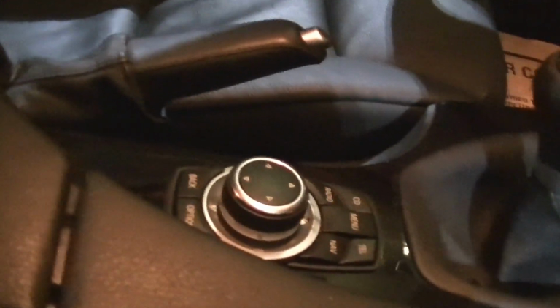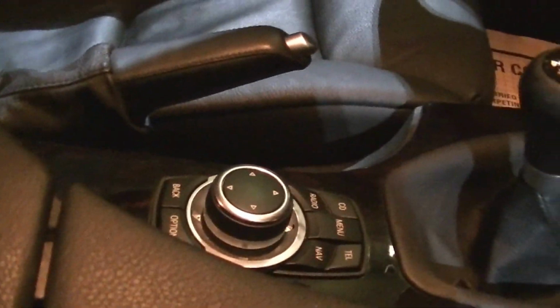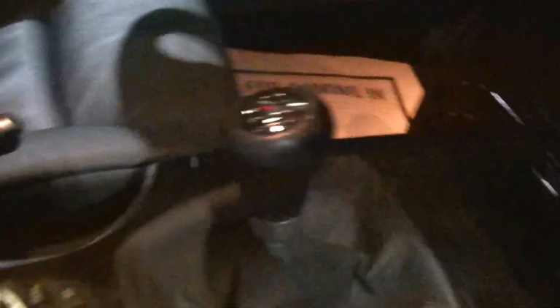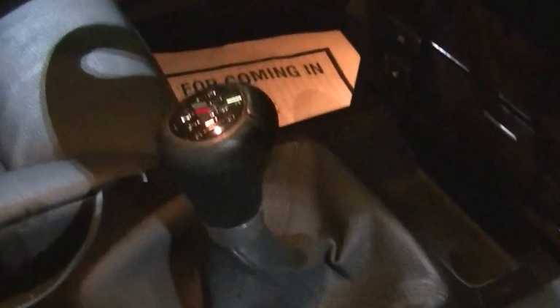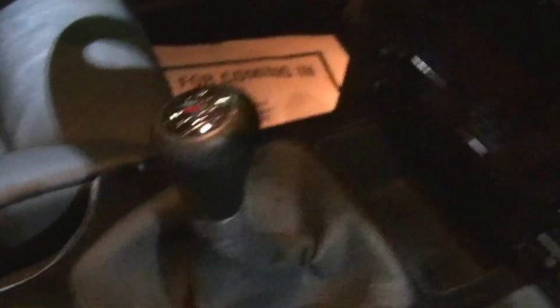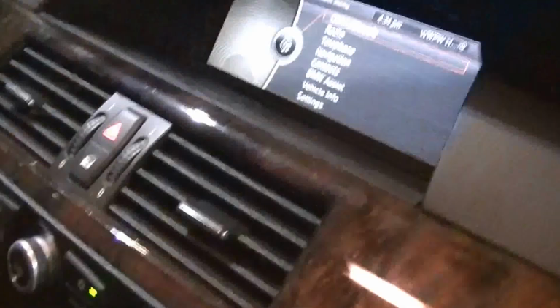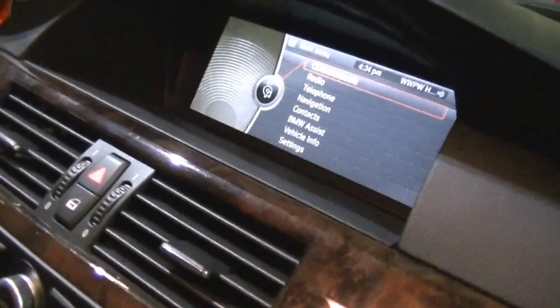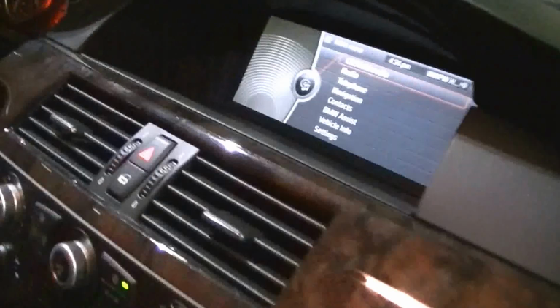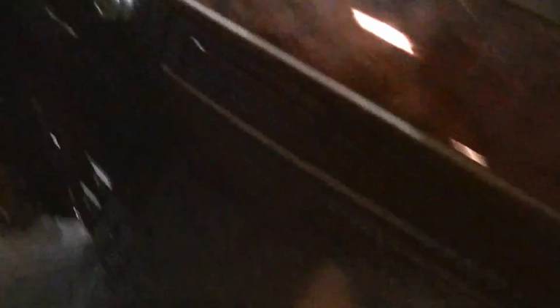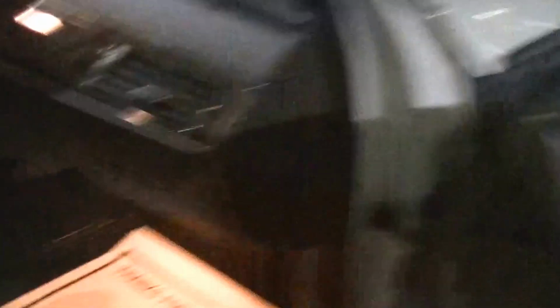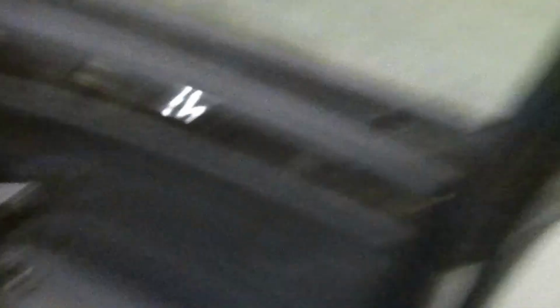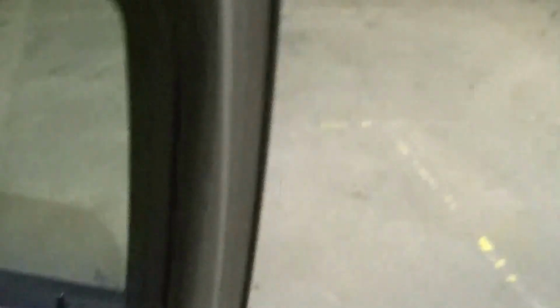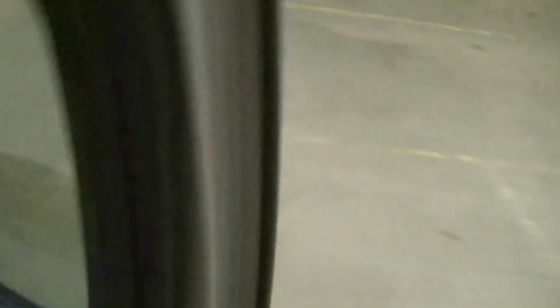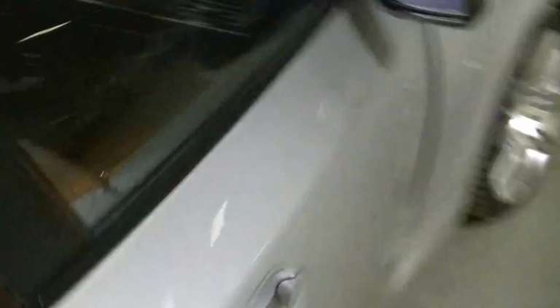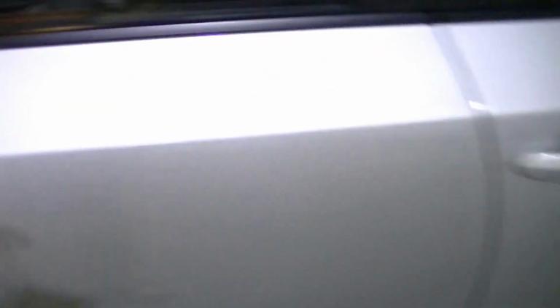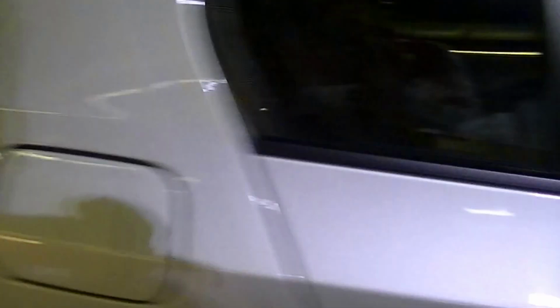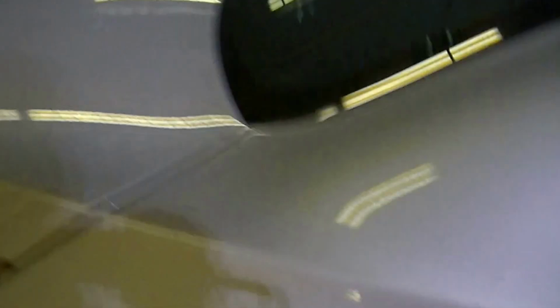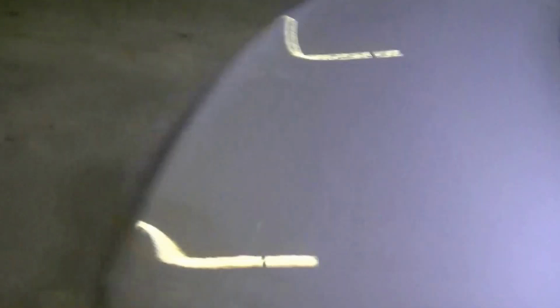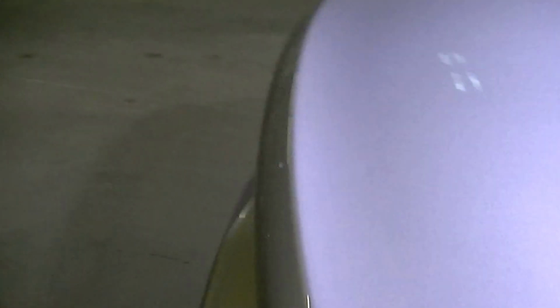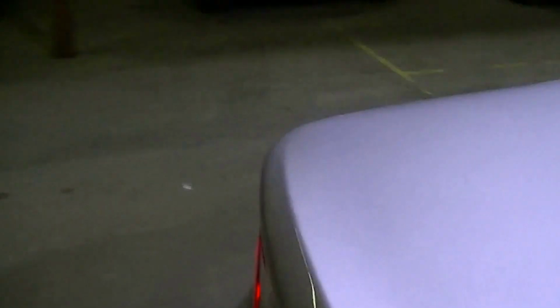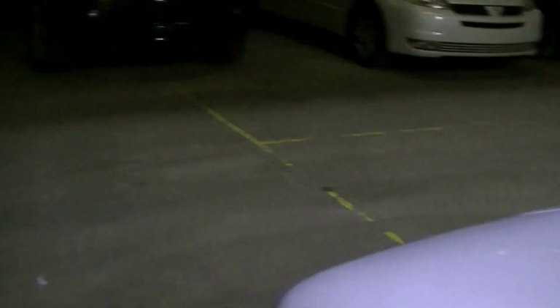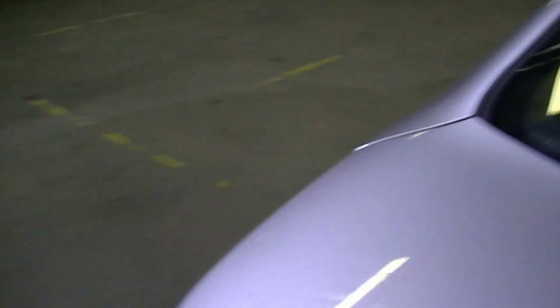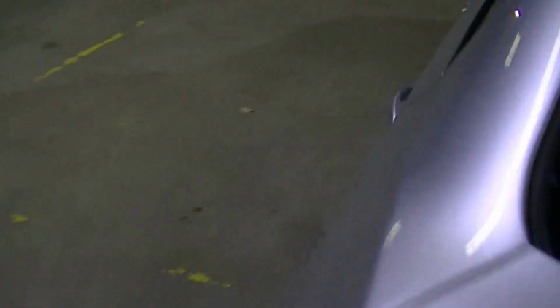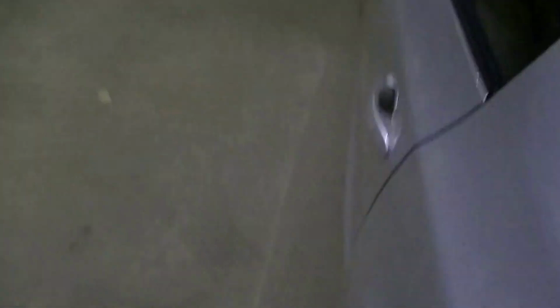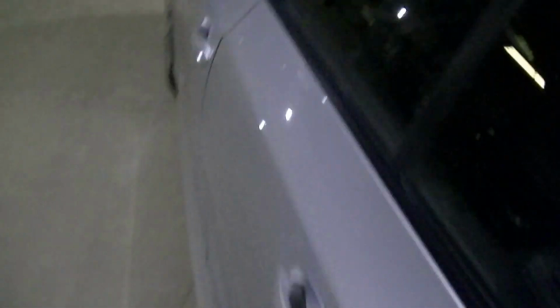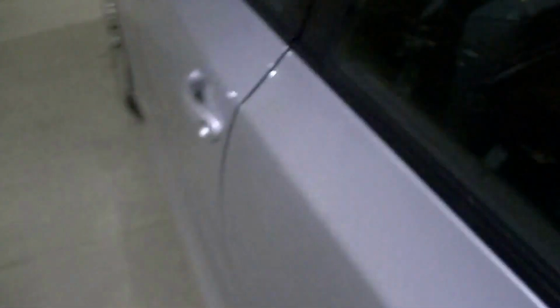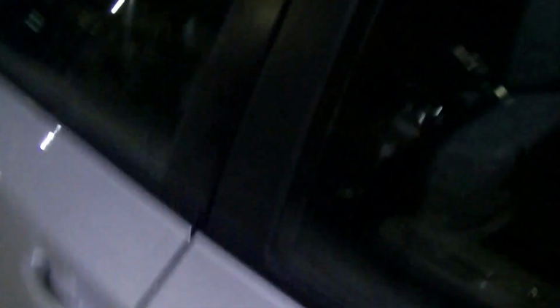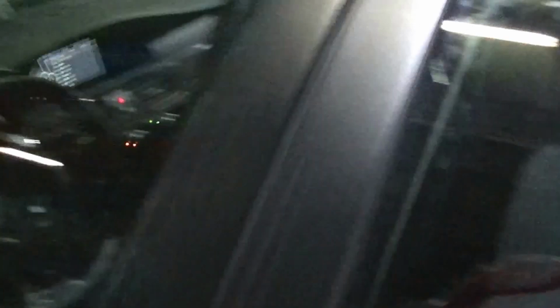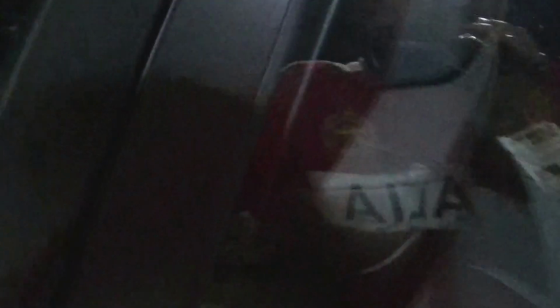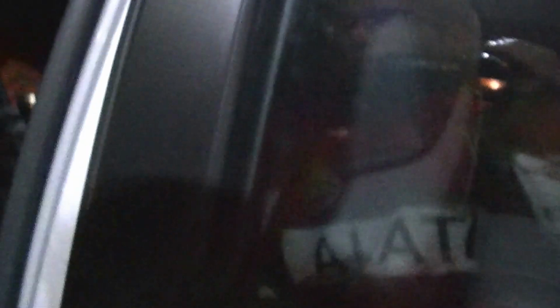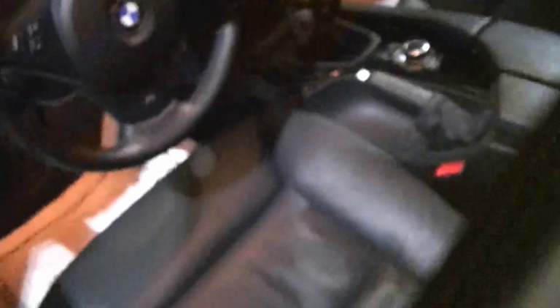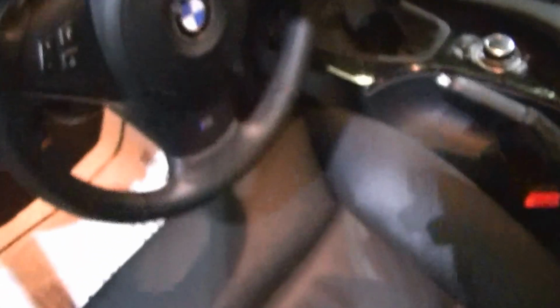It even has the newer iDrive system. The navigation is a lot better than the older years — it came out from 2010 and has been updated going forward from there.